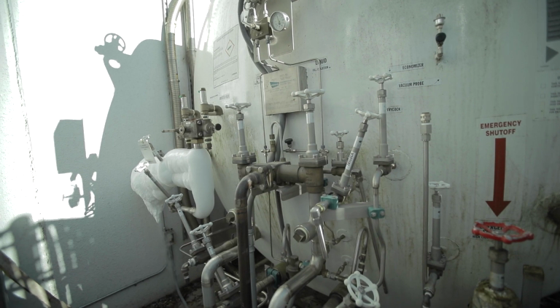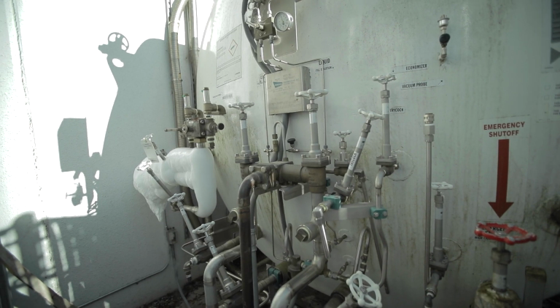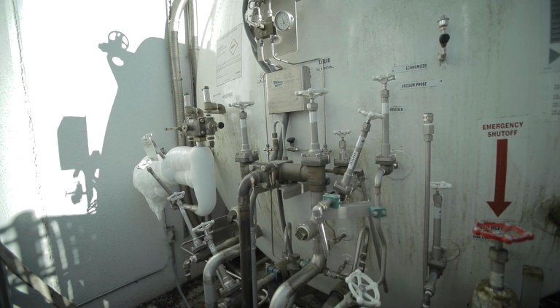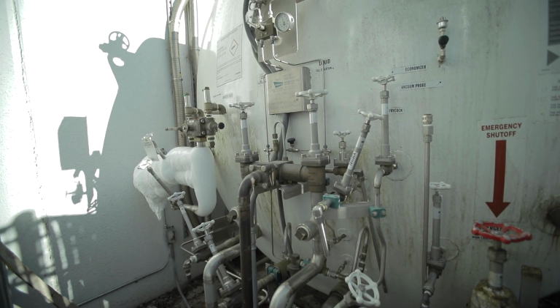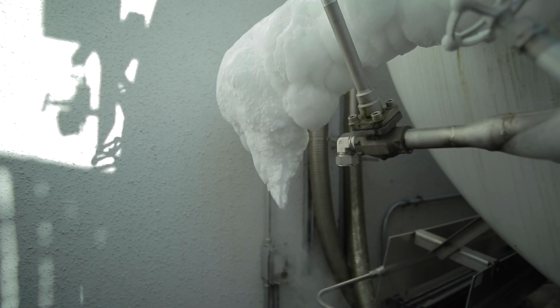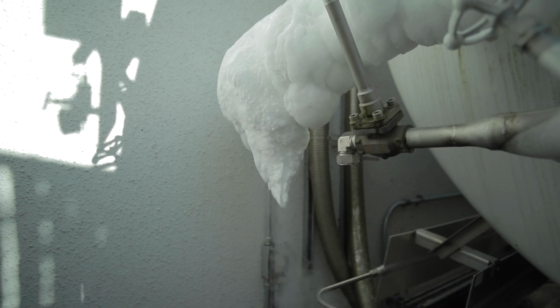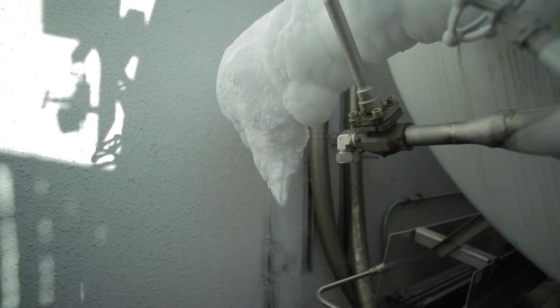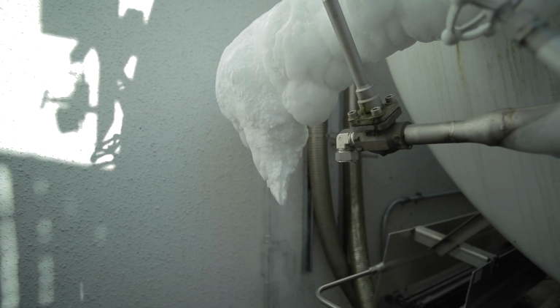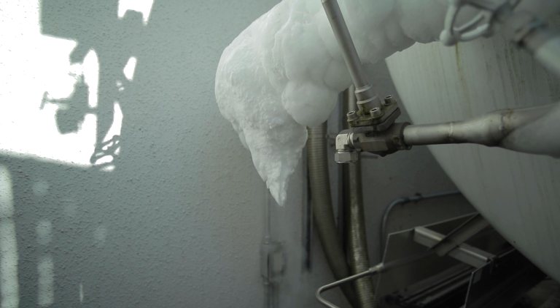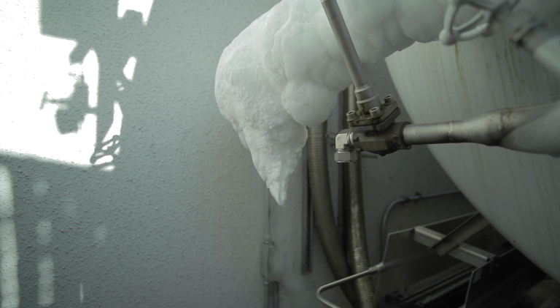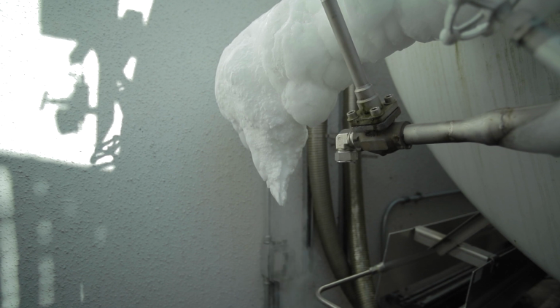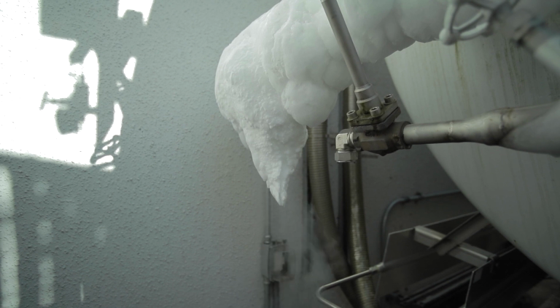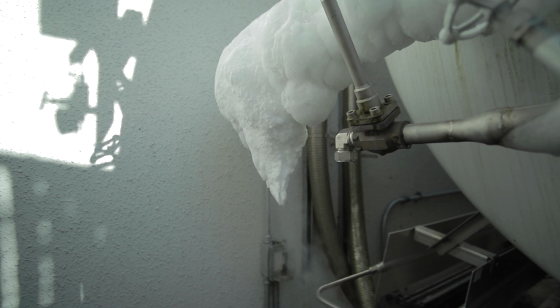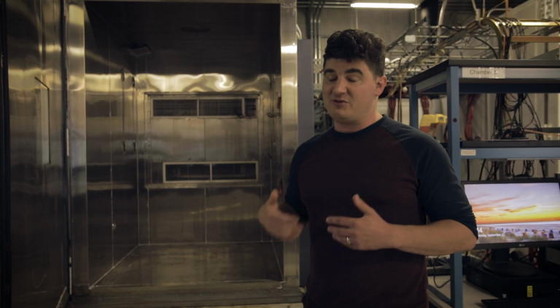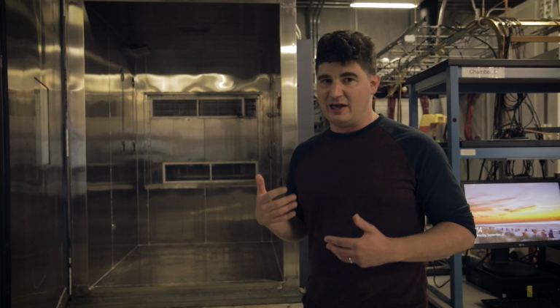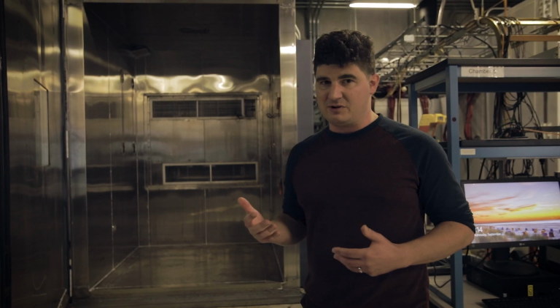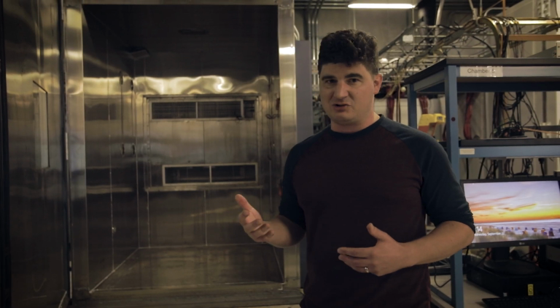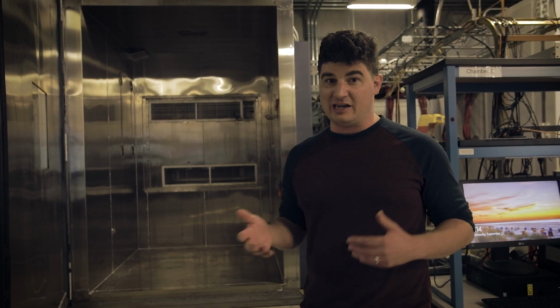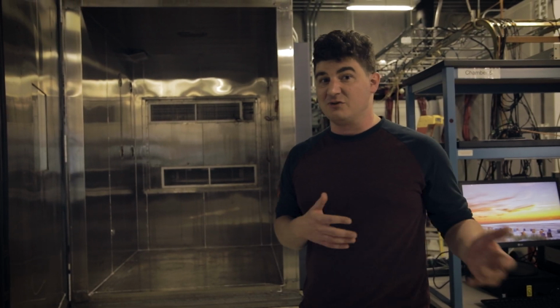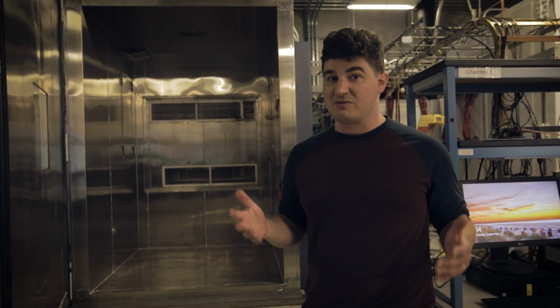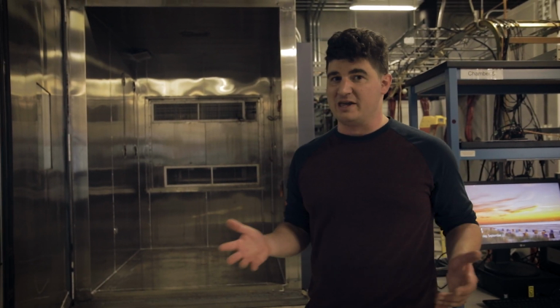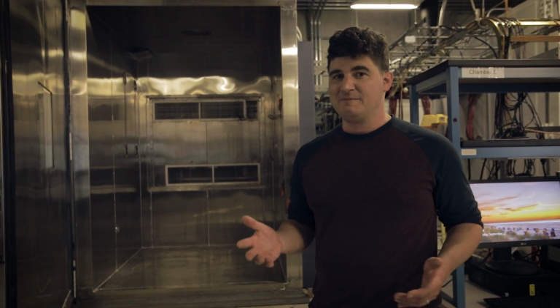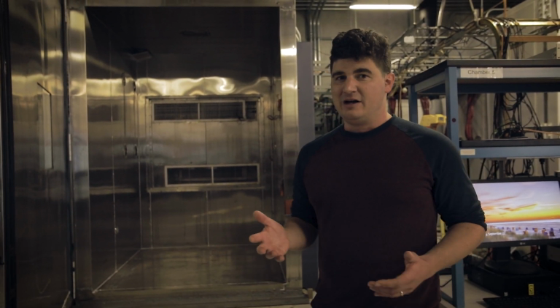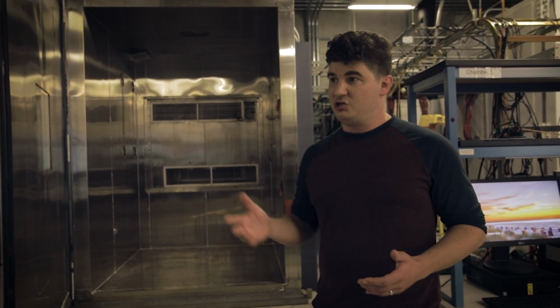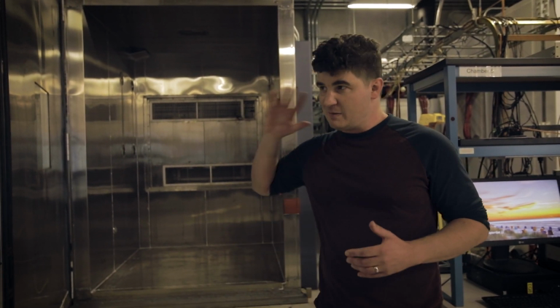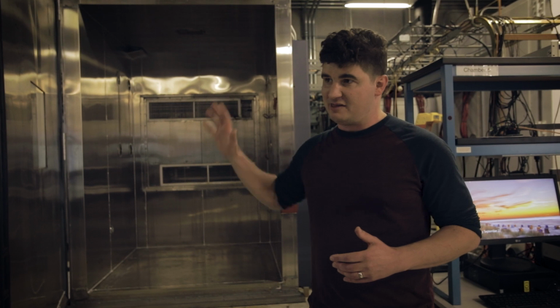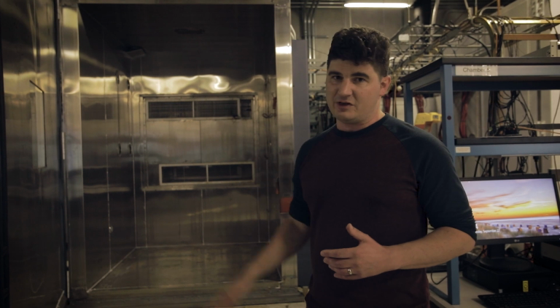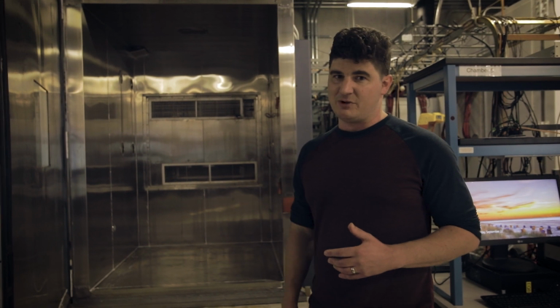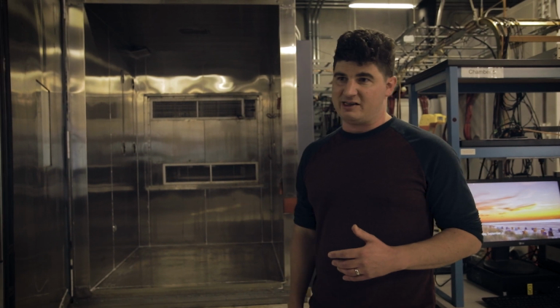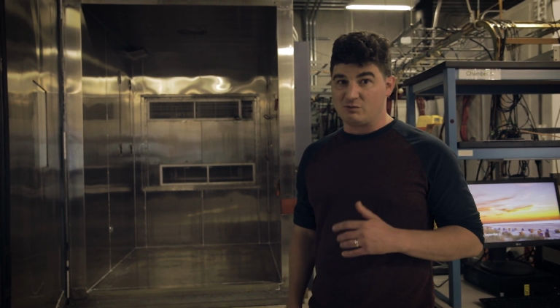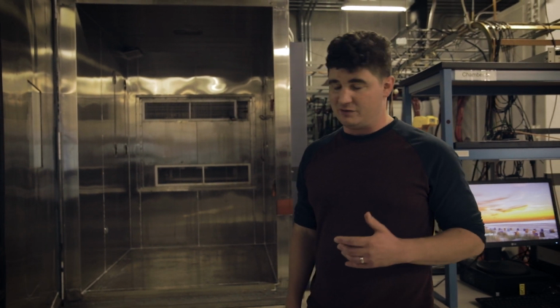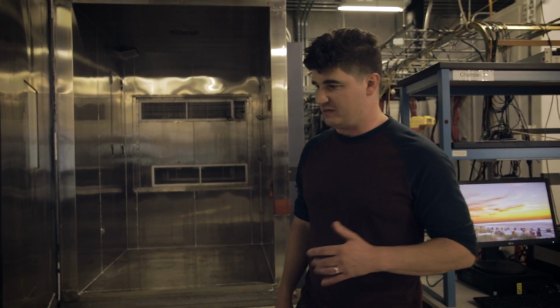When this entire lab is actually running tests, we typically have to refill that liquid nitrogen tank a few times a week just to be able to cycle these chambers fast enough to run all of our testing.